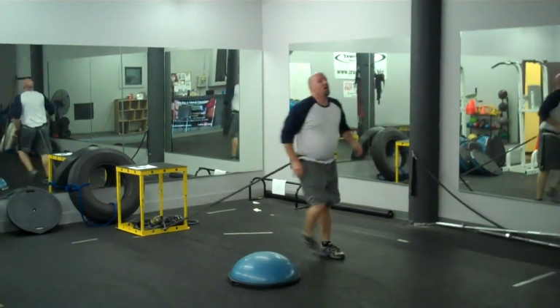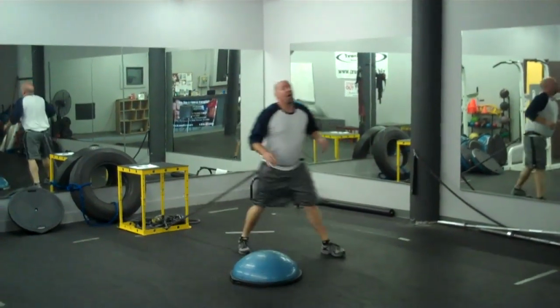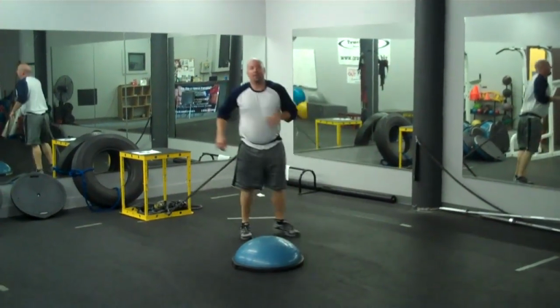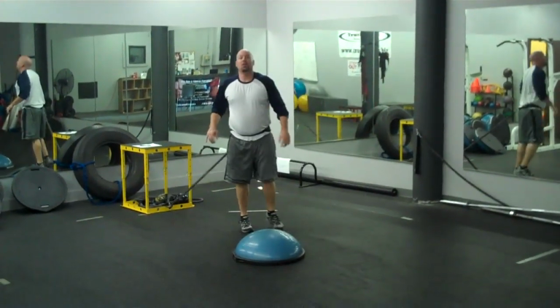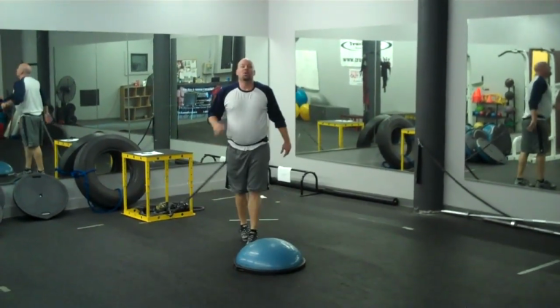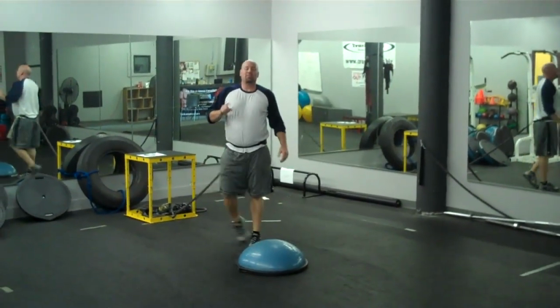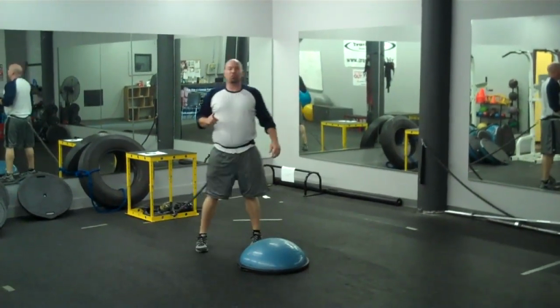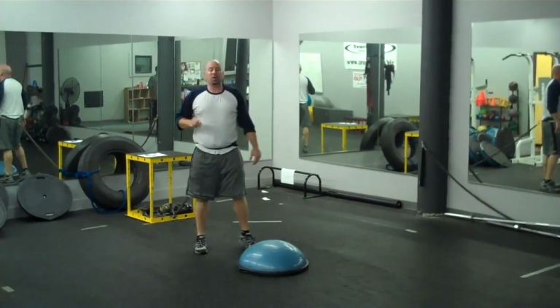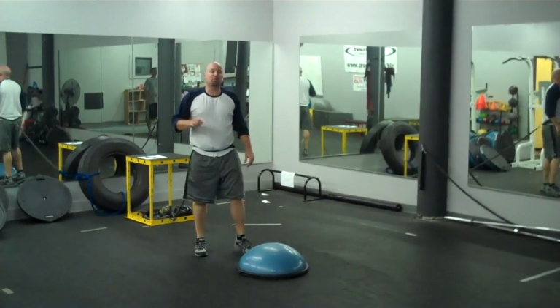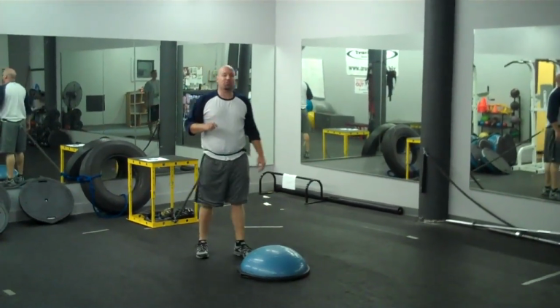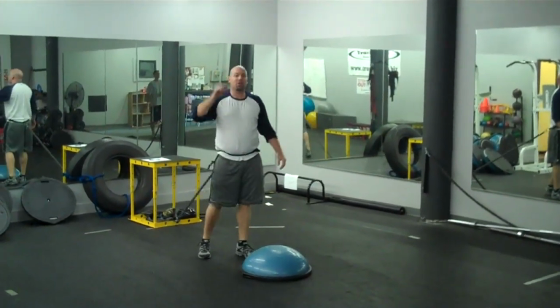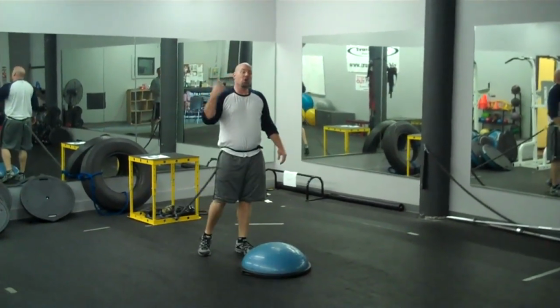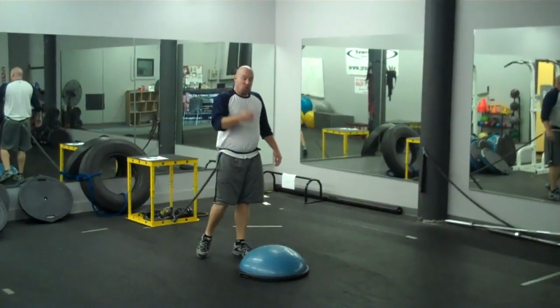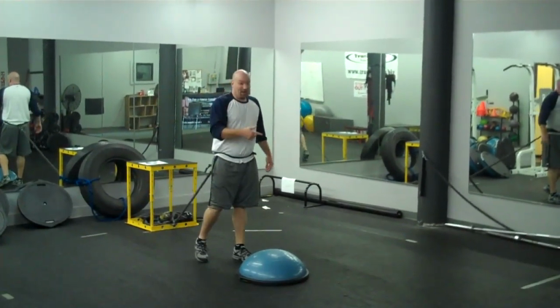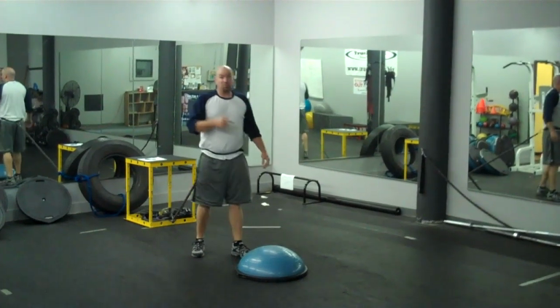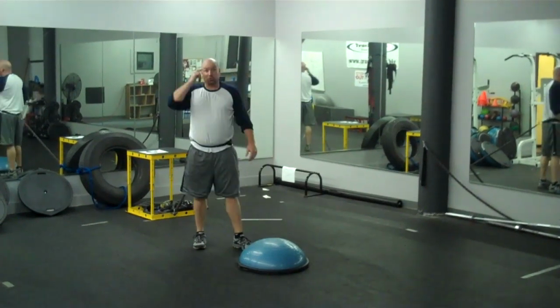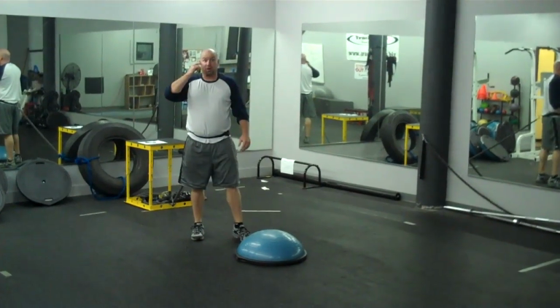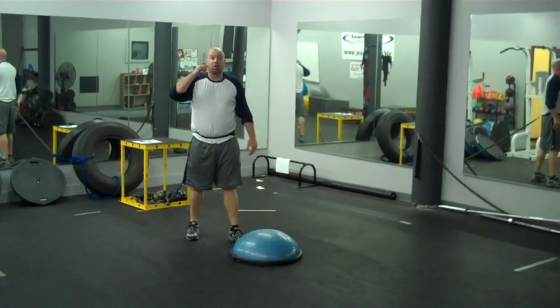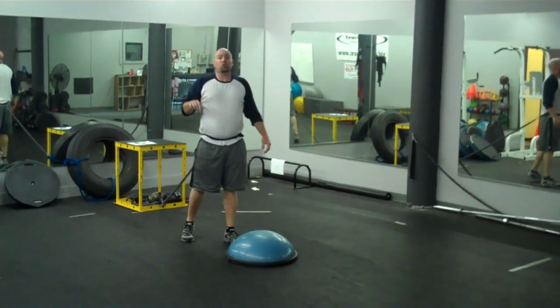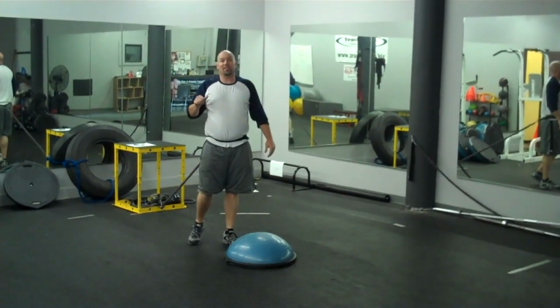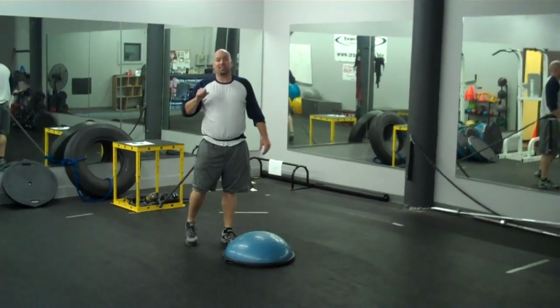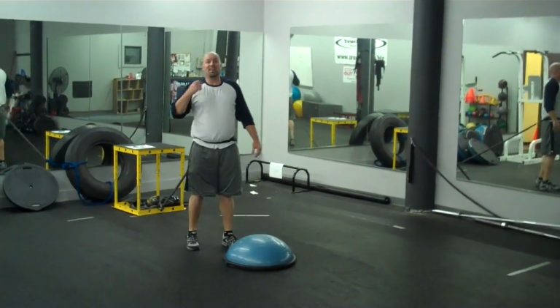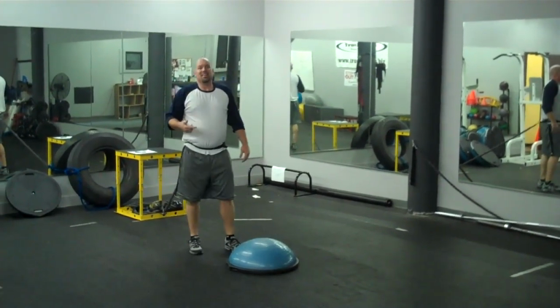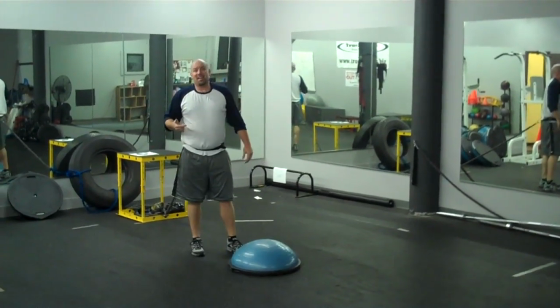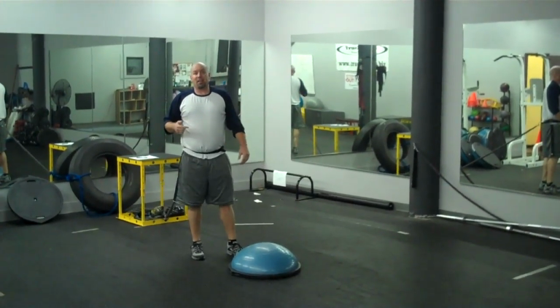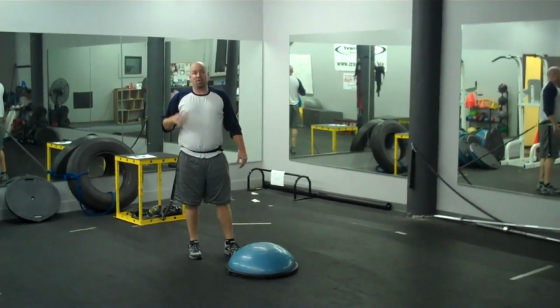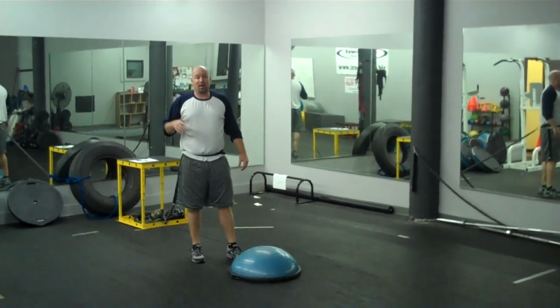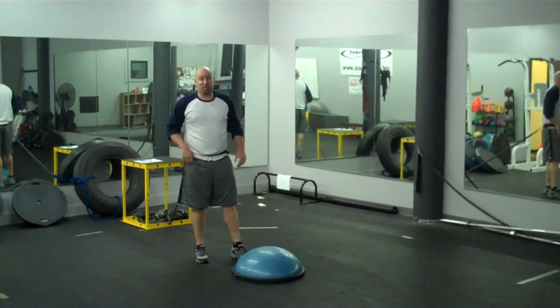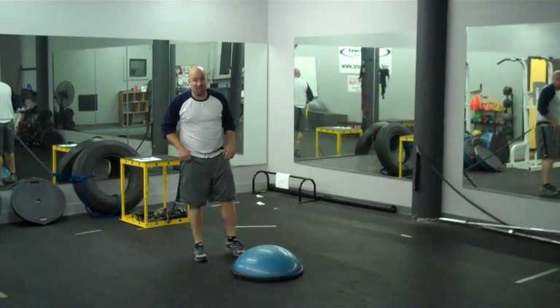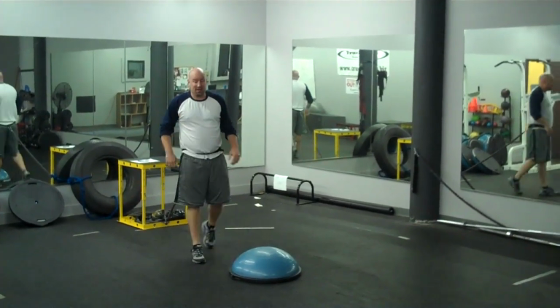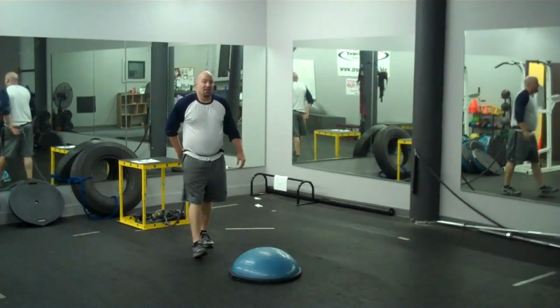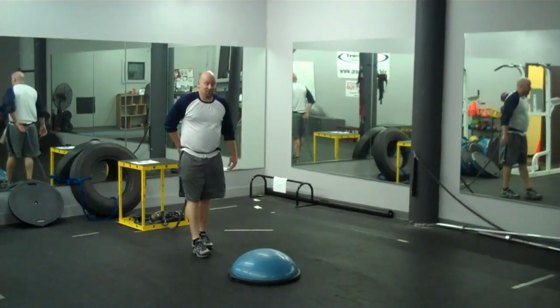Alright, so that's the Bosu hip thruster with reaction ball drill. True Fitness, San Diego, California, from Spencer Higgins. Thank you.